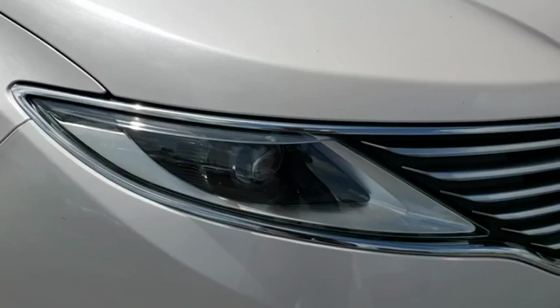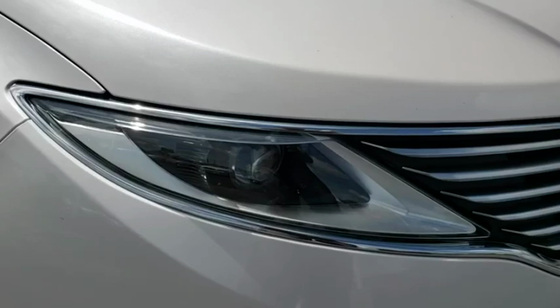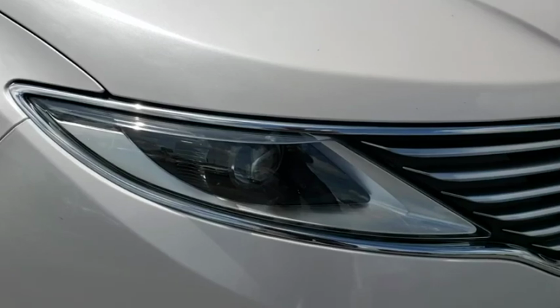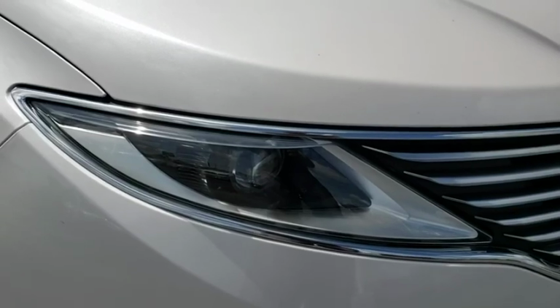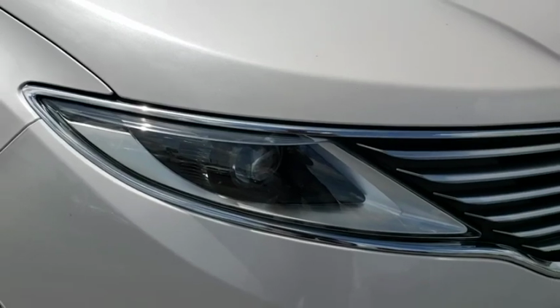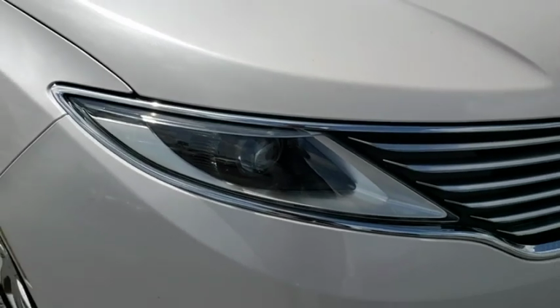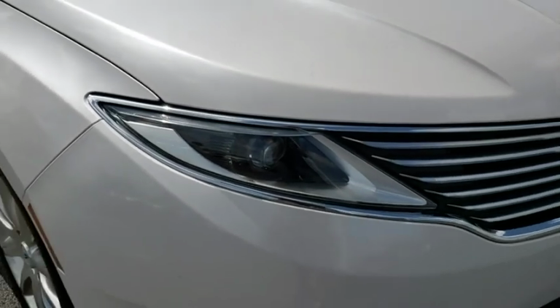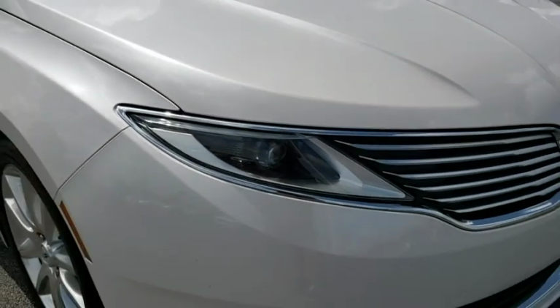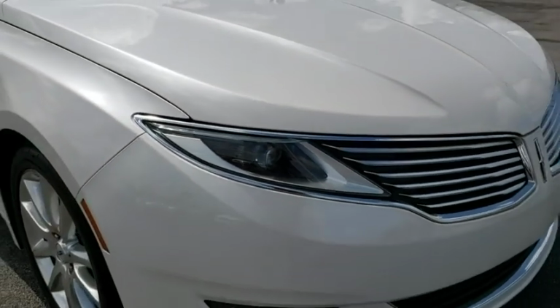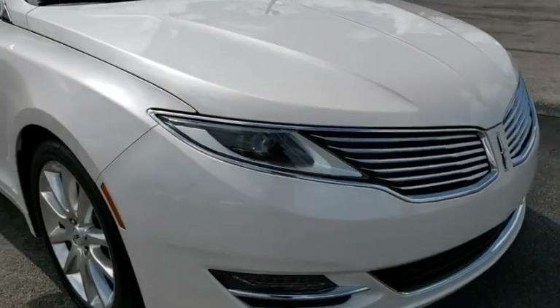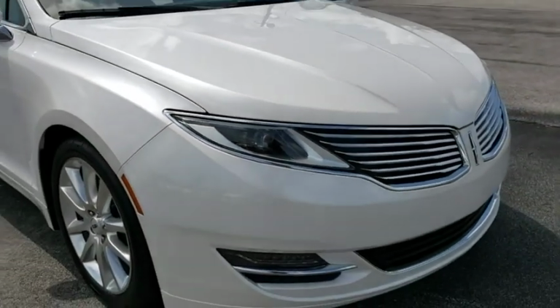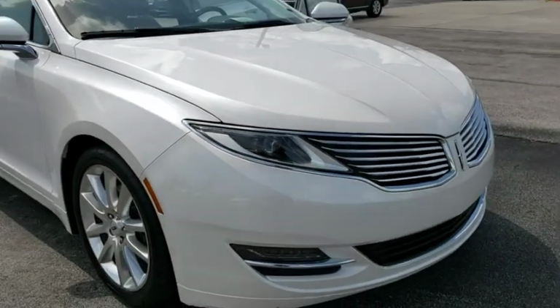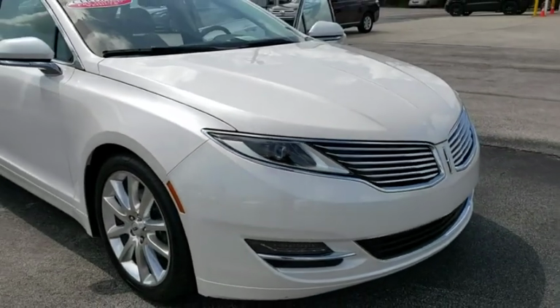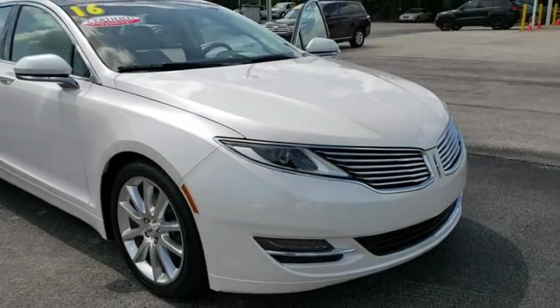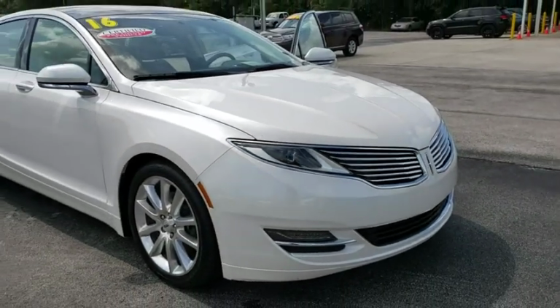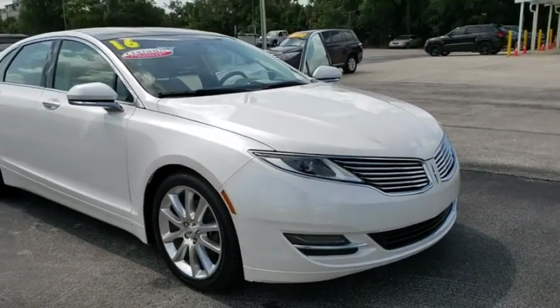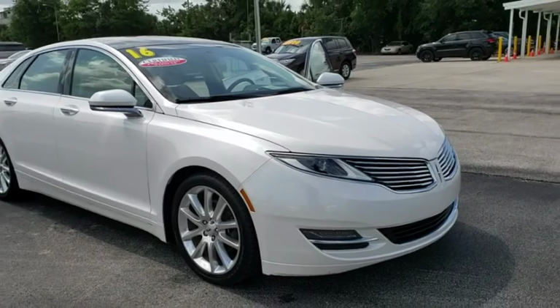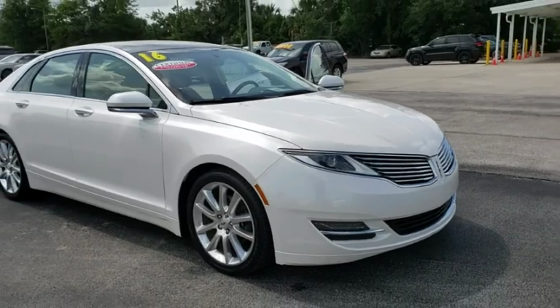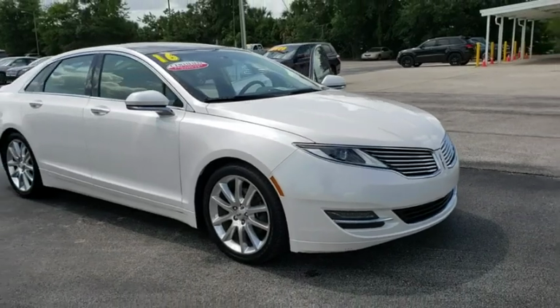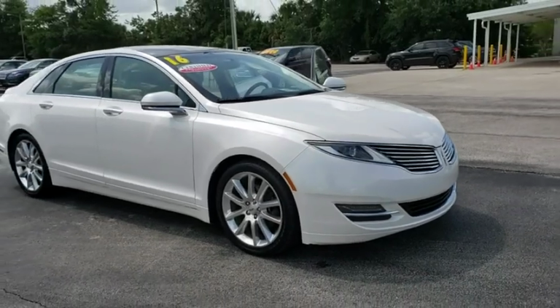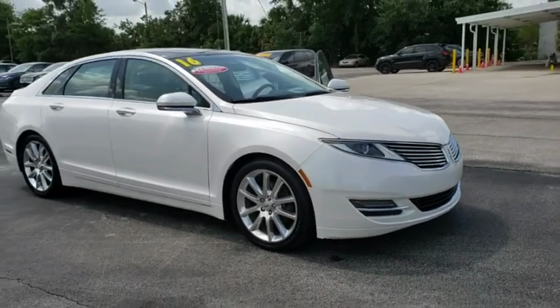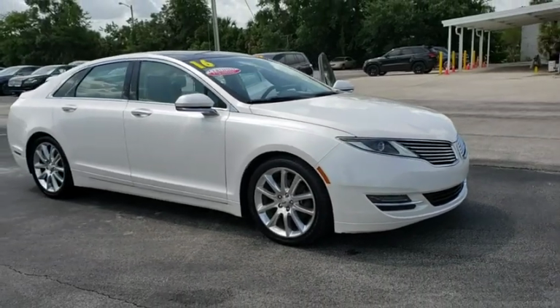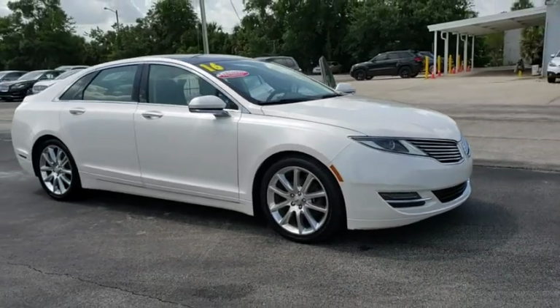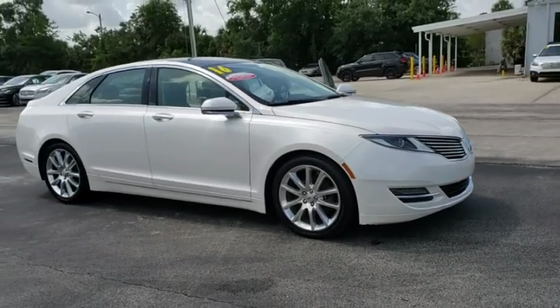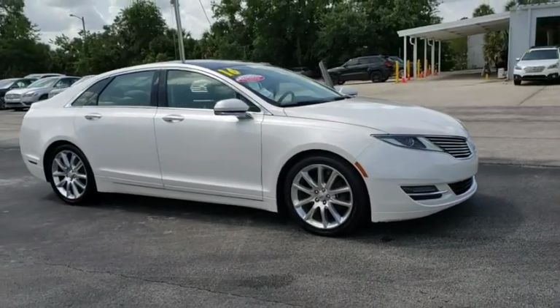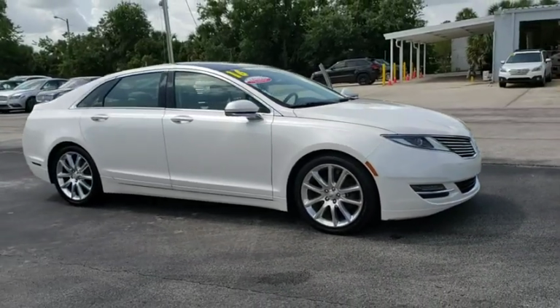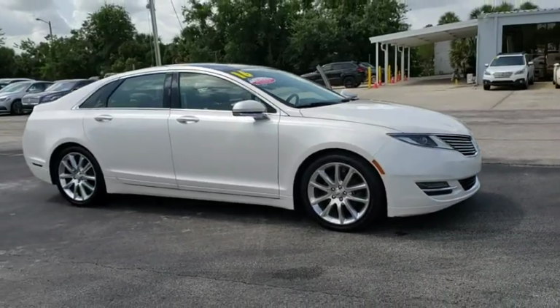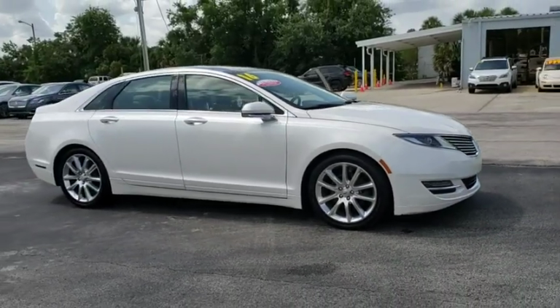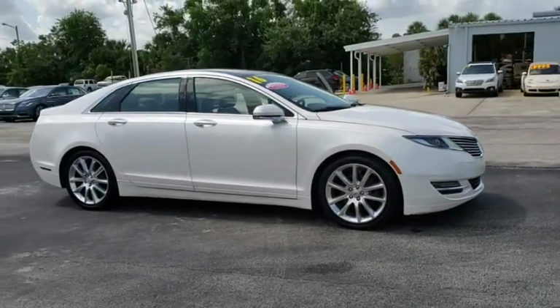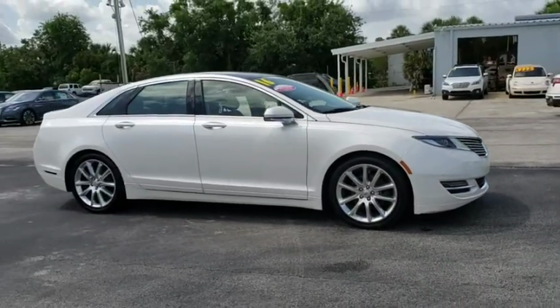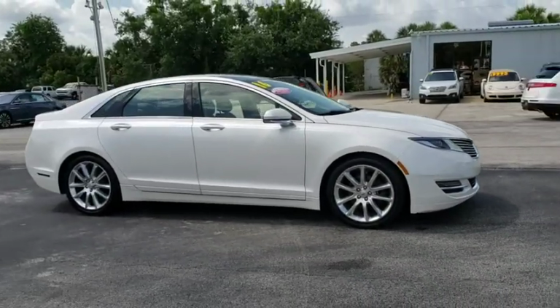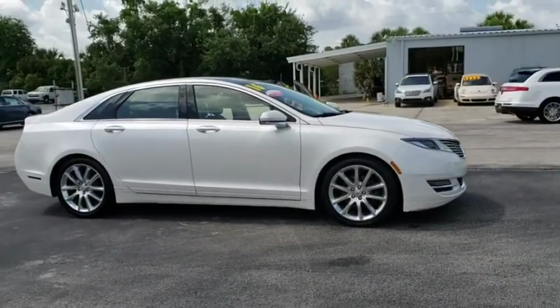The 2016 Lincoln MKZ. With sharp angles, sleek lines and a sculpted body, the Lincoln MKZ has an impressive stance and a dynamic design.